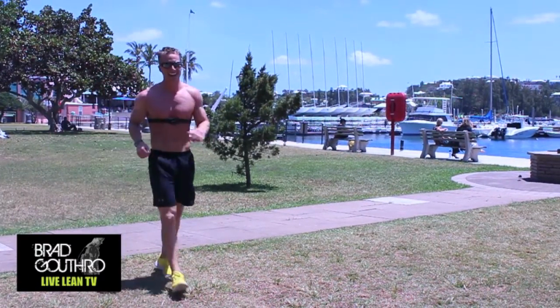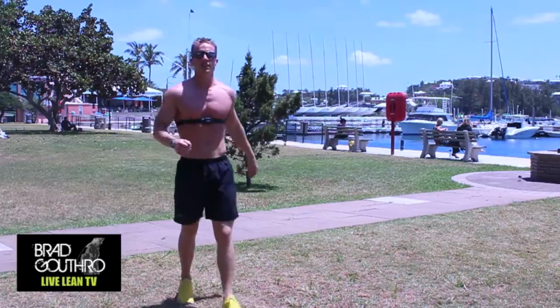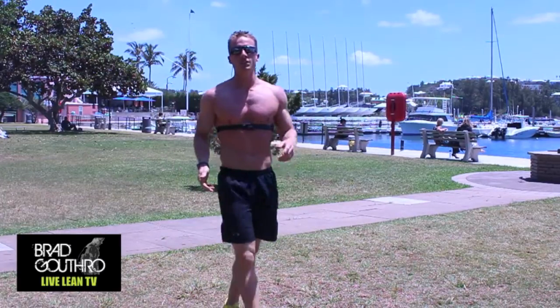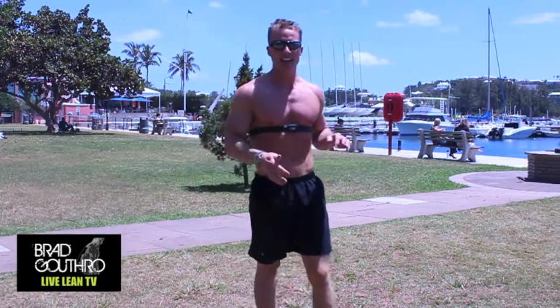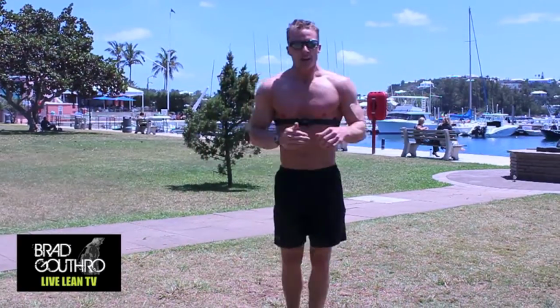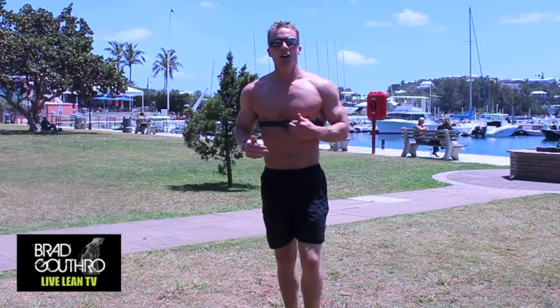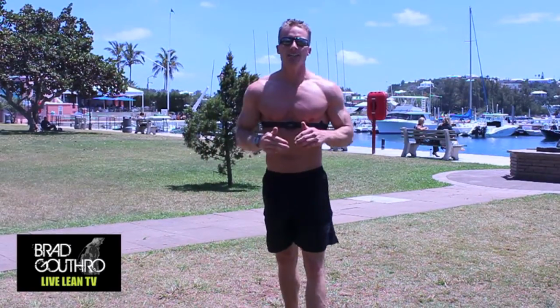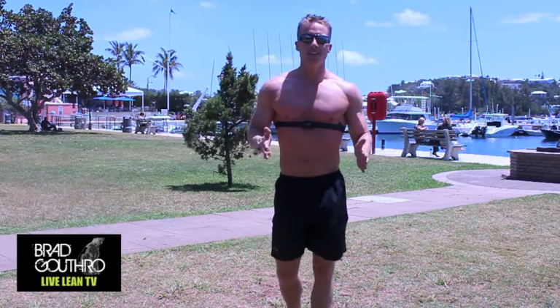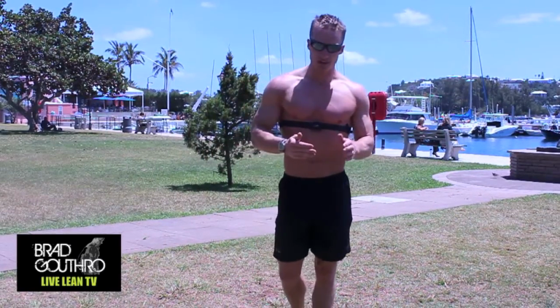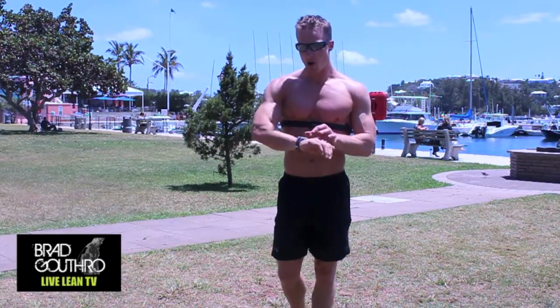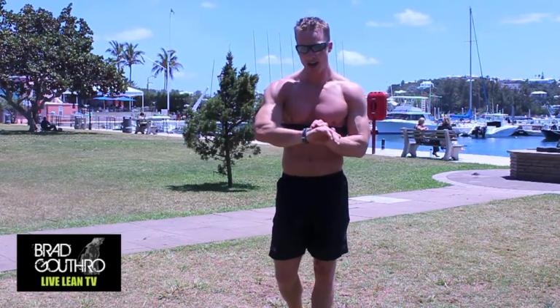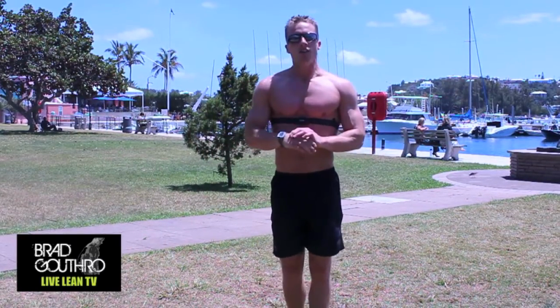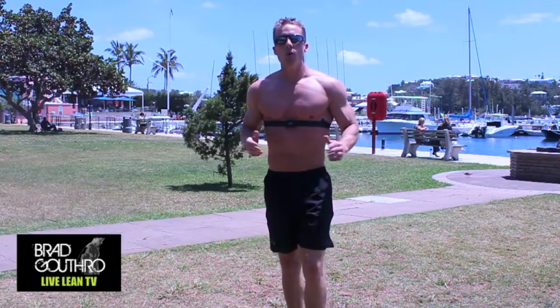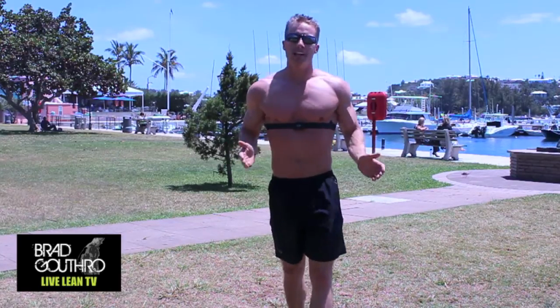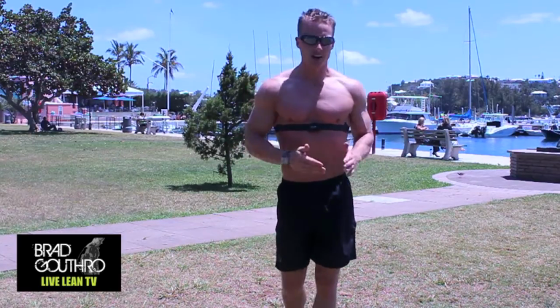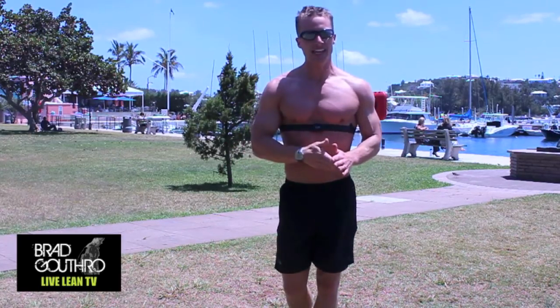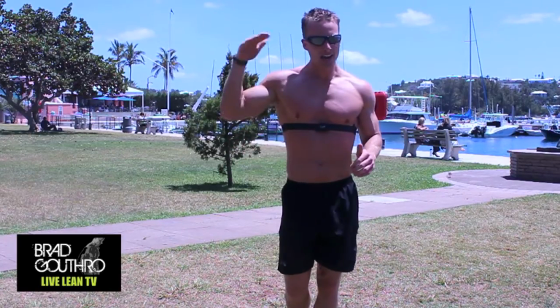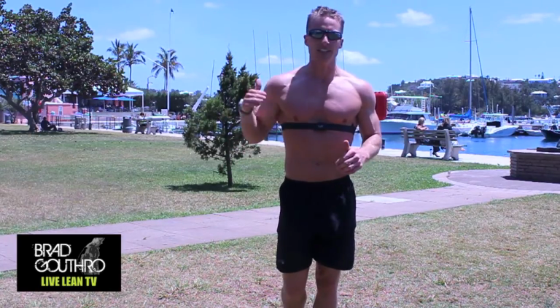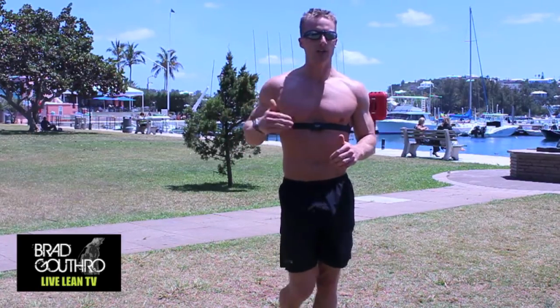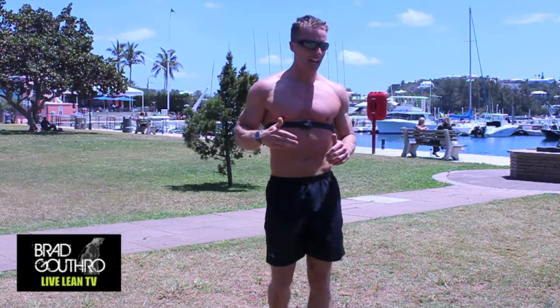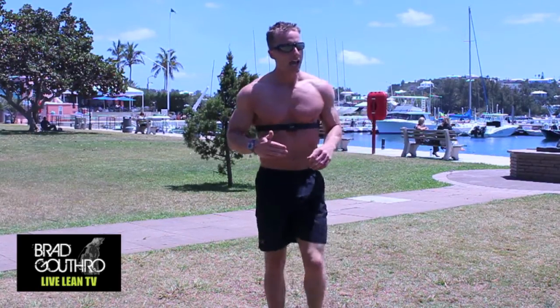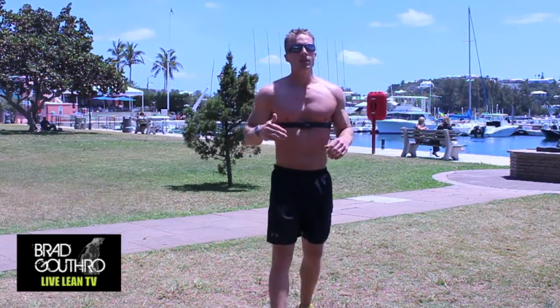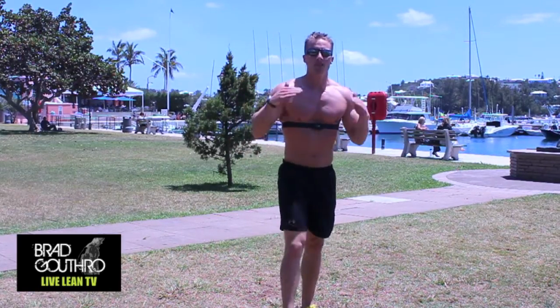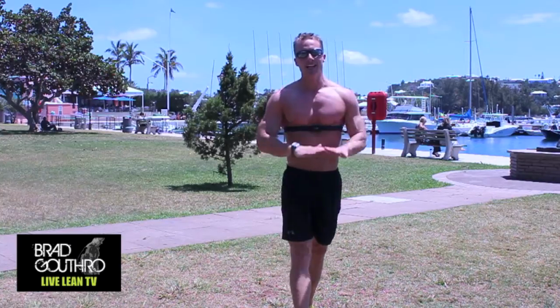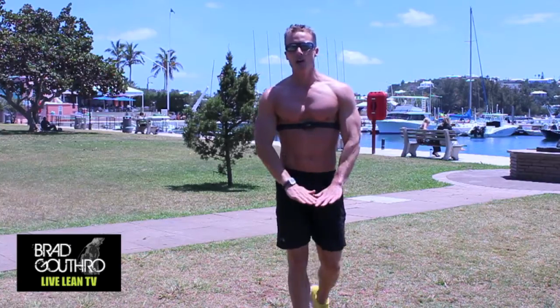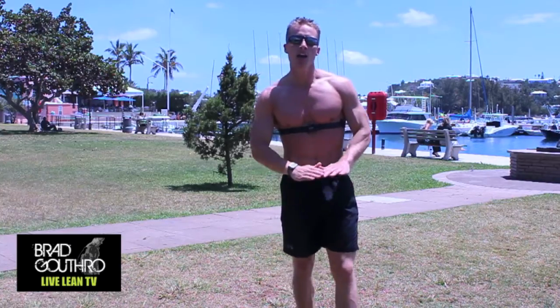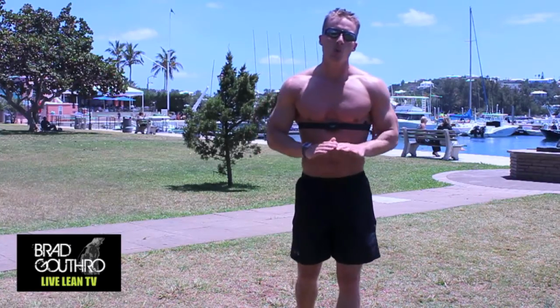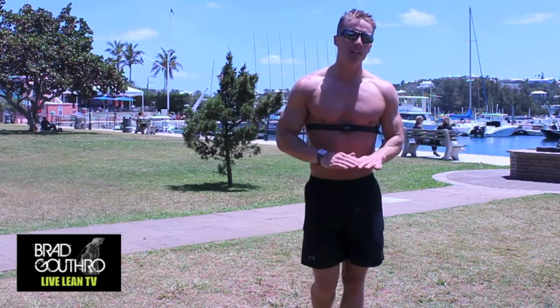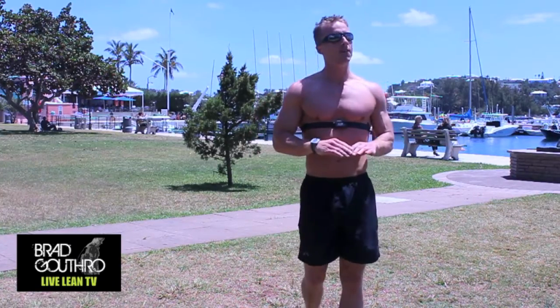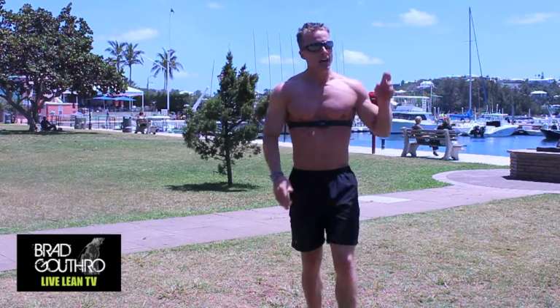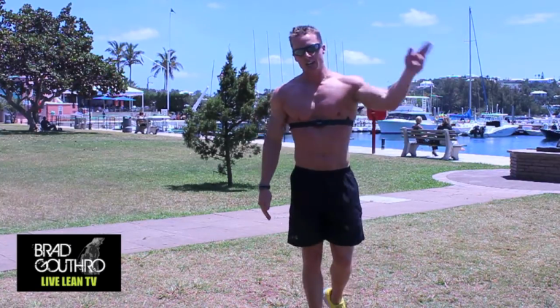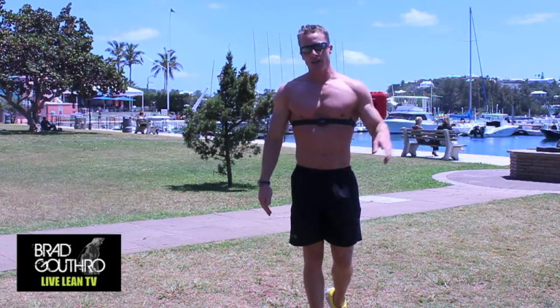Okay, so that was one sprint. My heart rate is about 165 right now, right about where I want my heart rate to be during the high-intensity training portion. Now I'm going to let my heart rate come back down to 125, and then I'm going to go again.